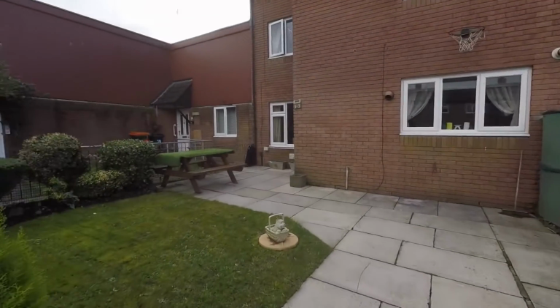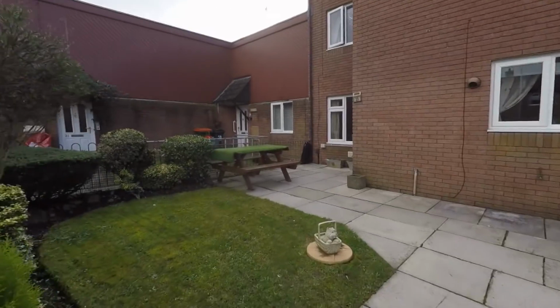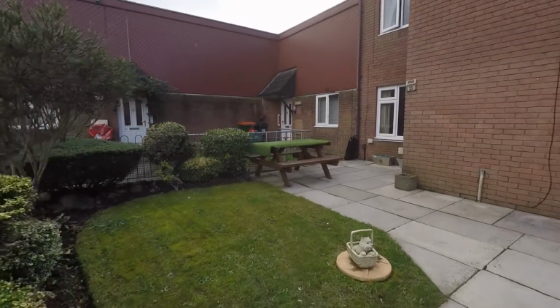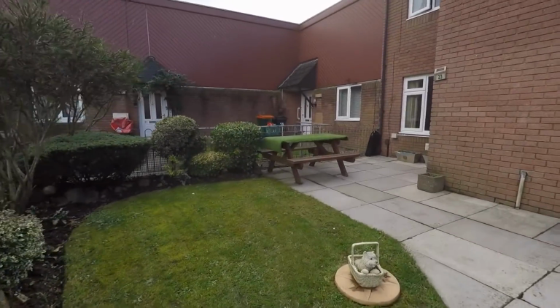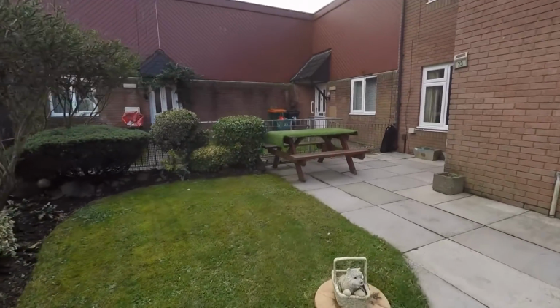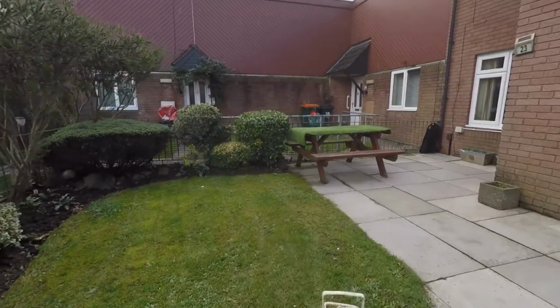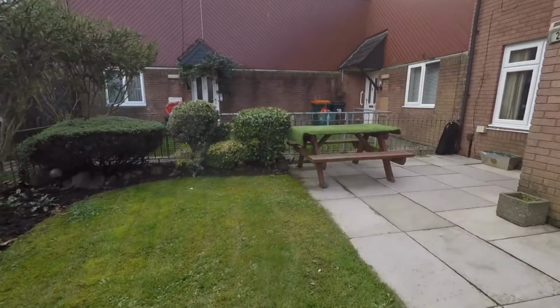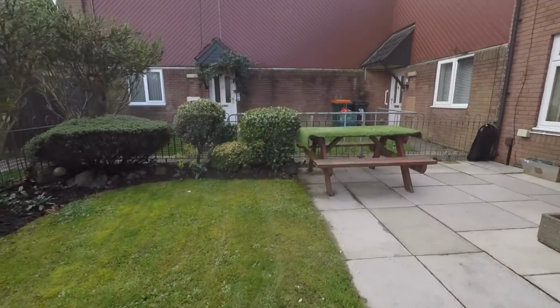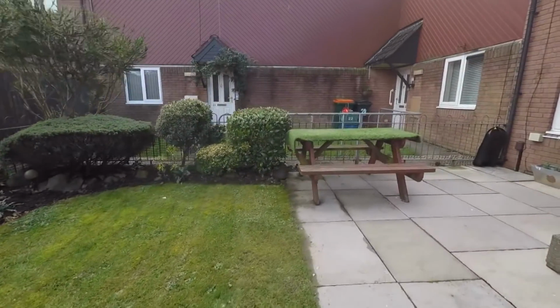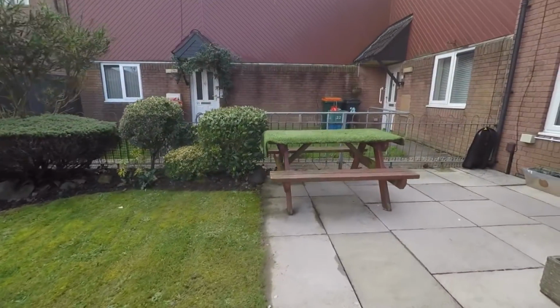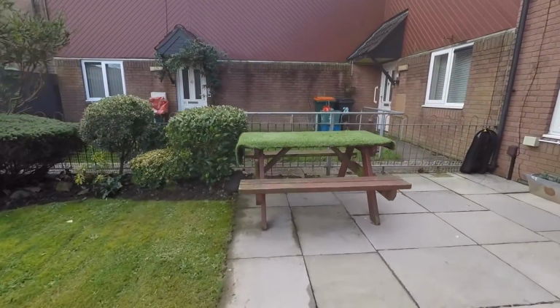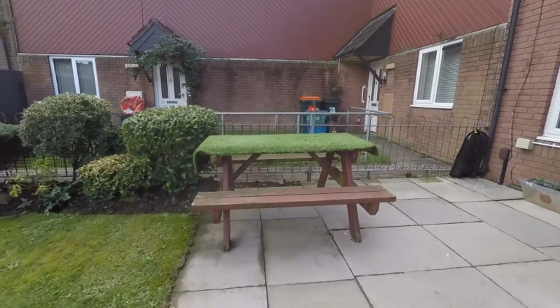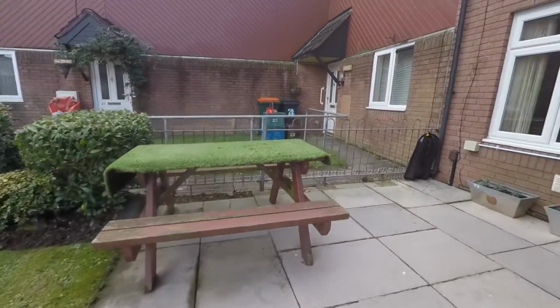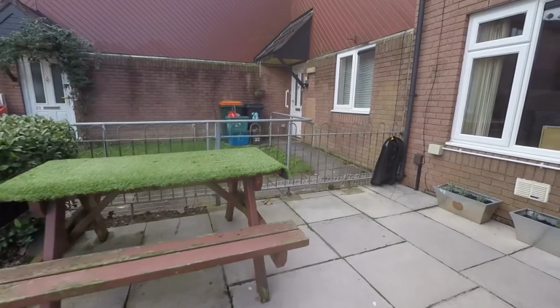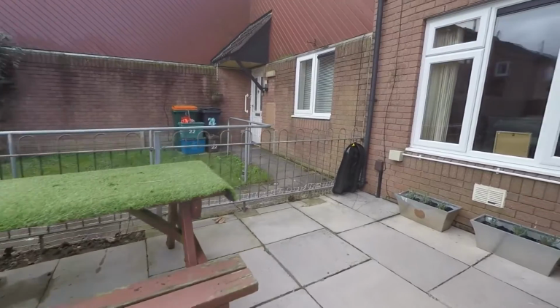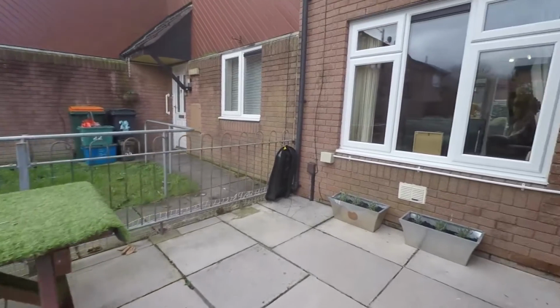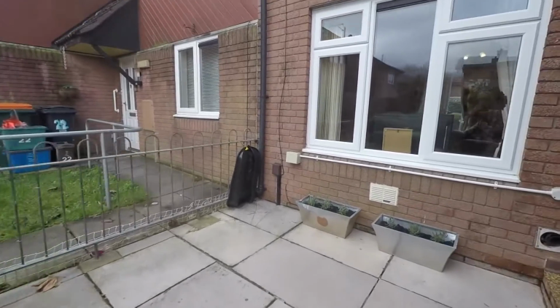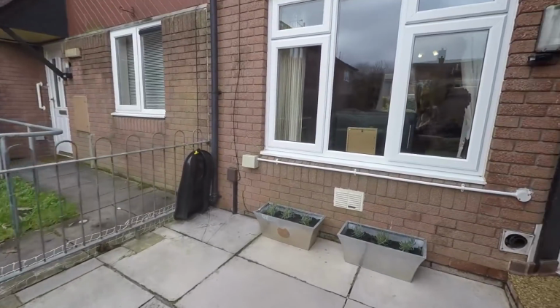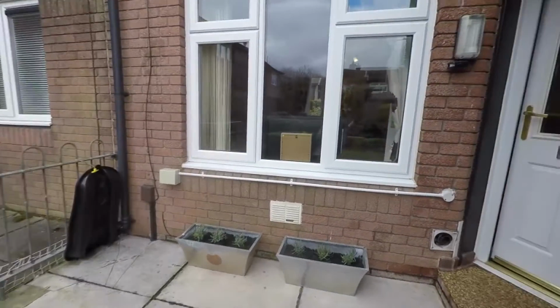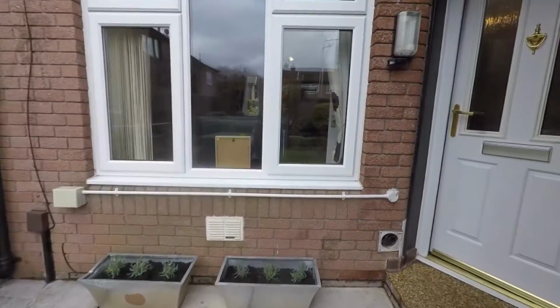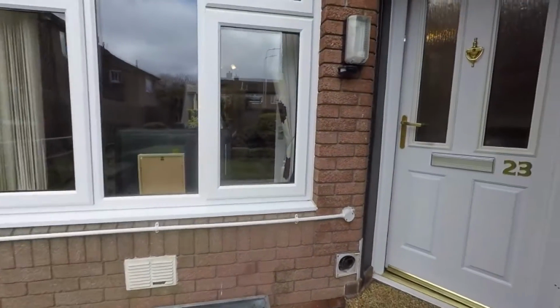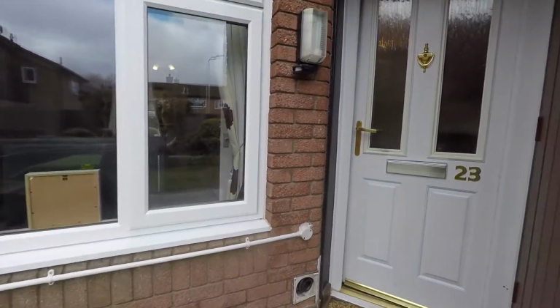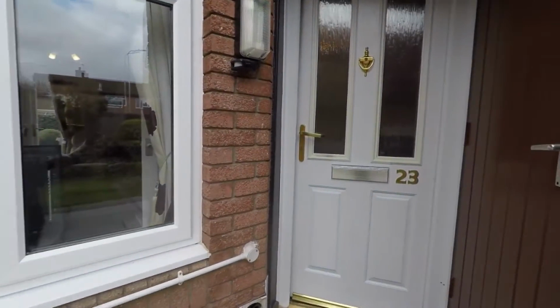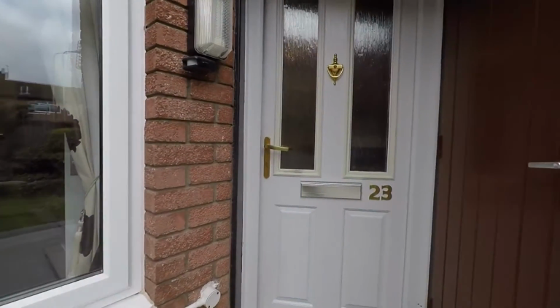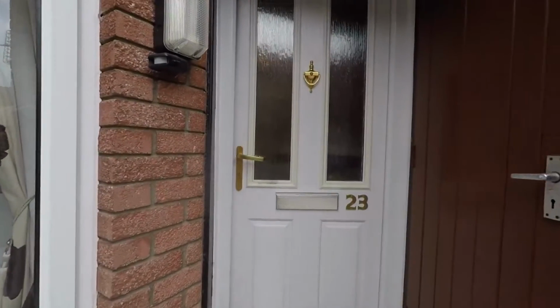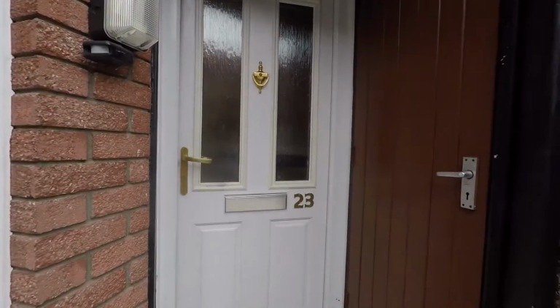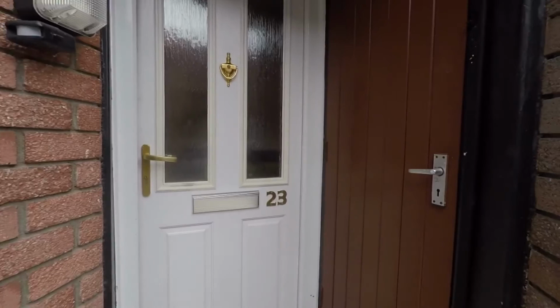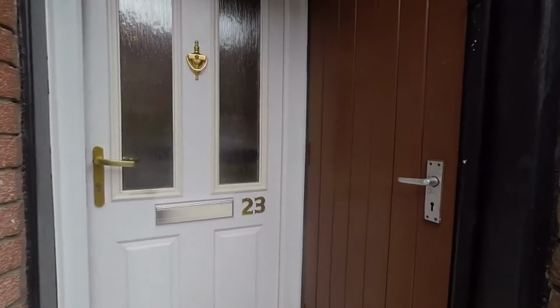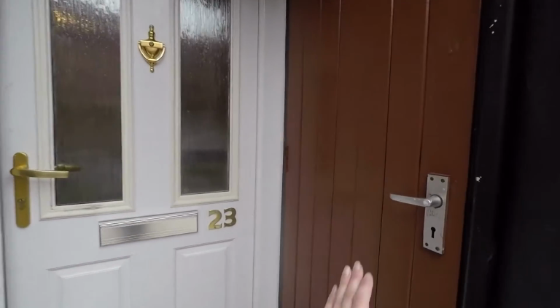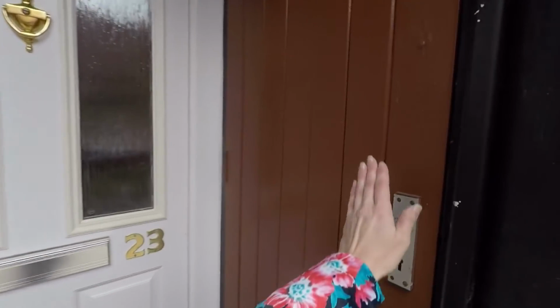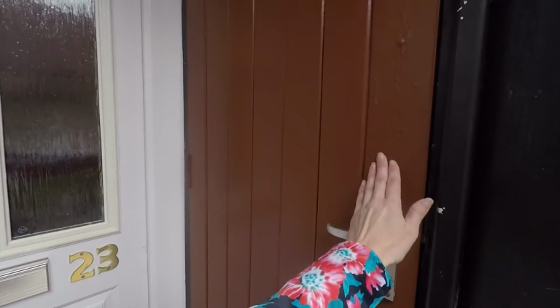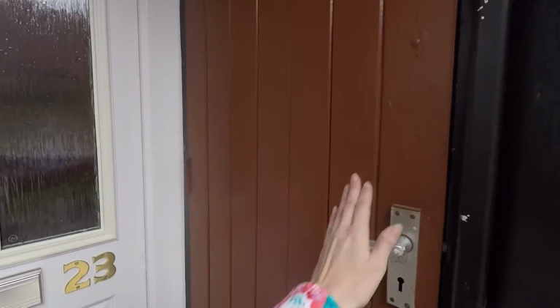There's a patch of lawn just here to the left and a large patio area until you reach the front door. There's also an outer building here for storage.